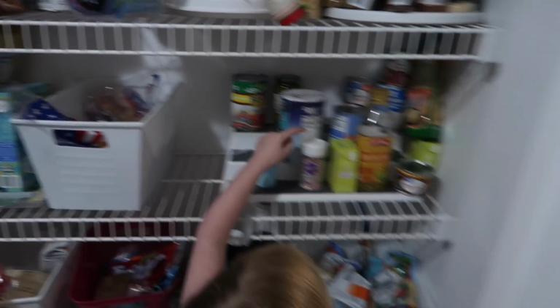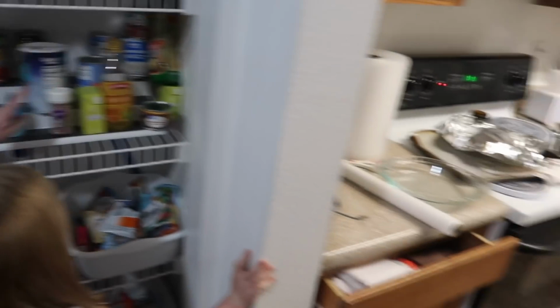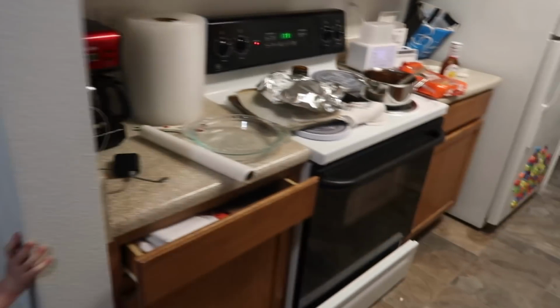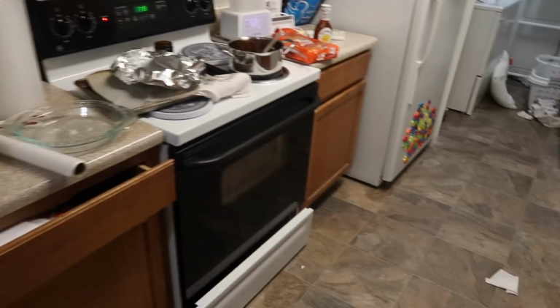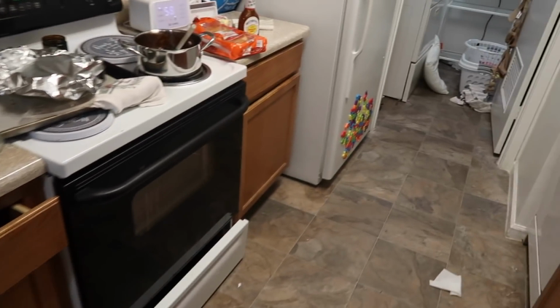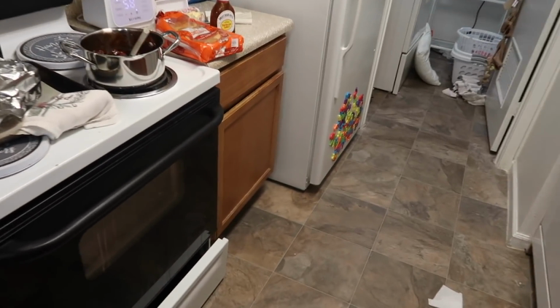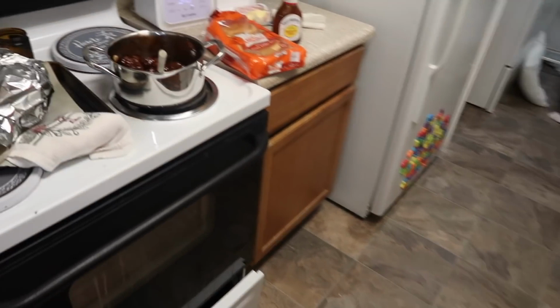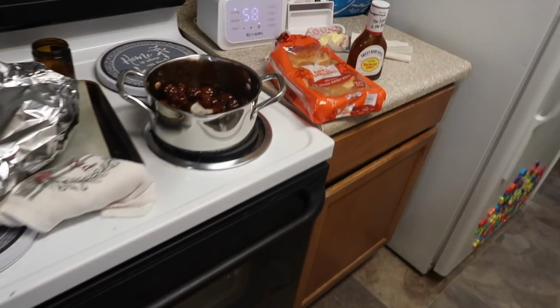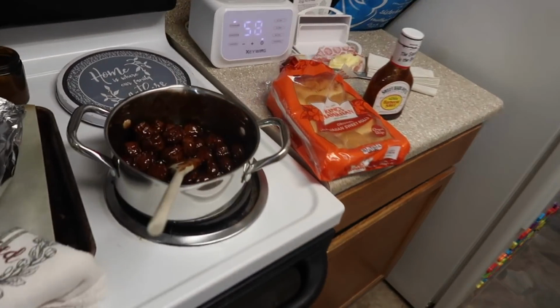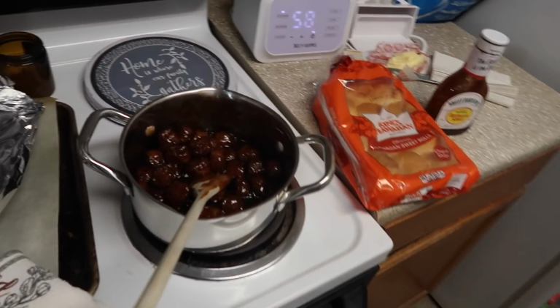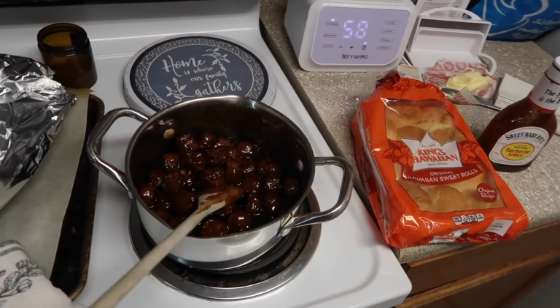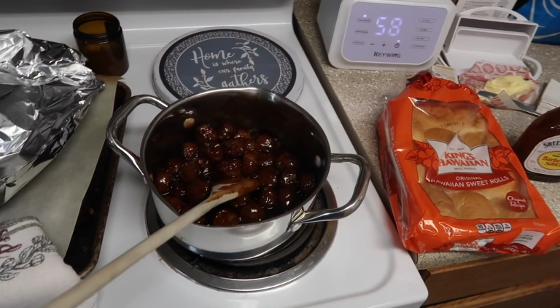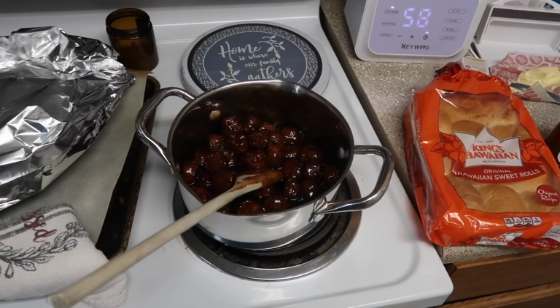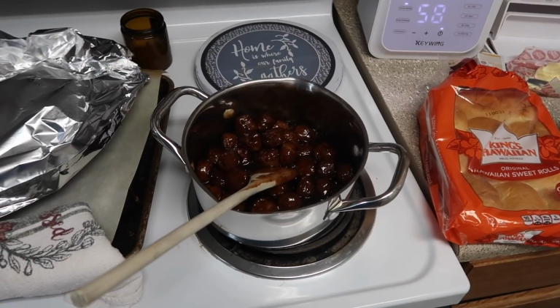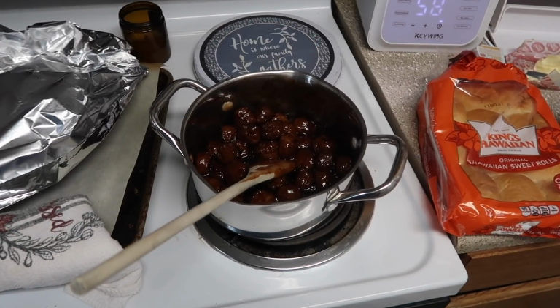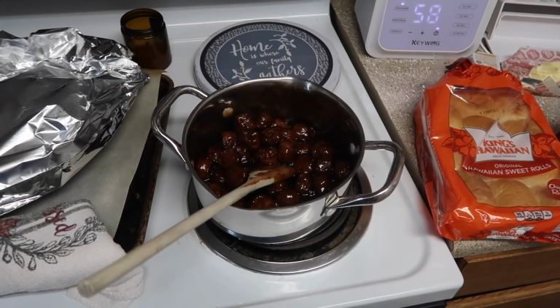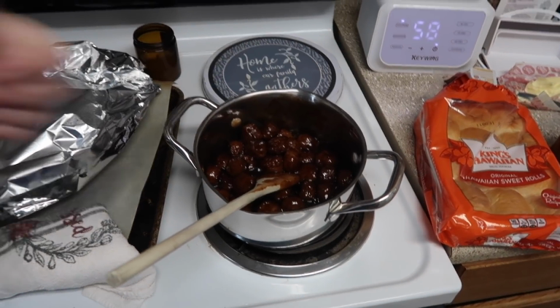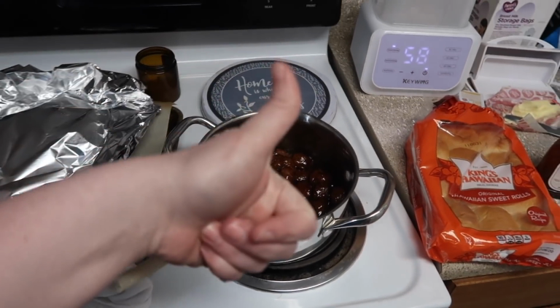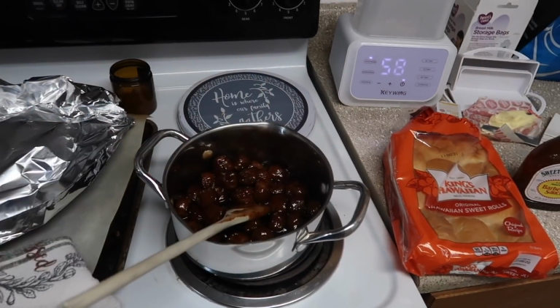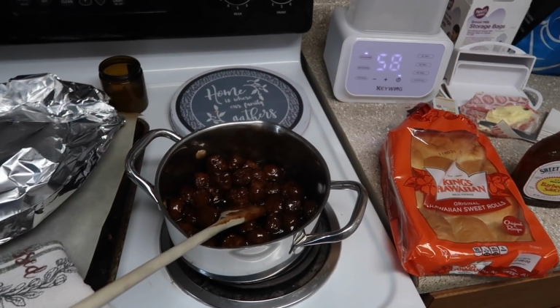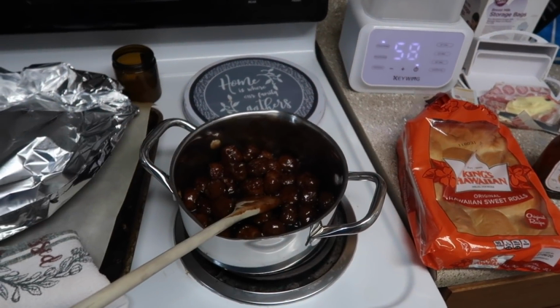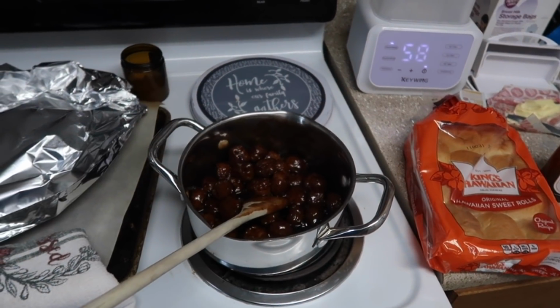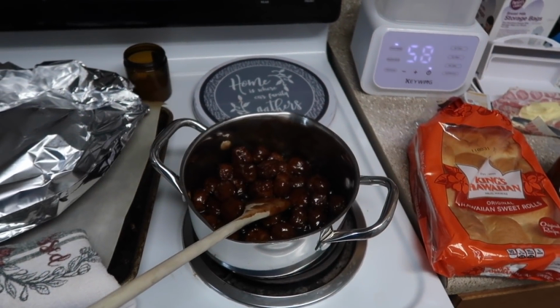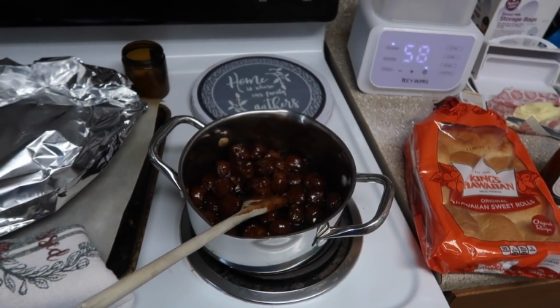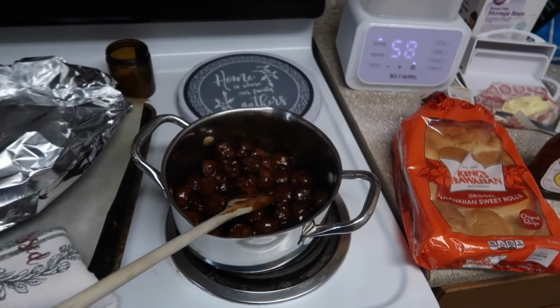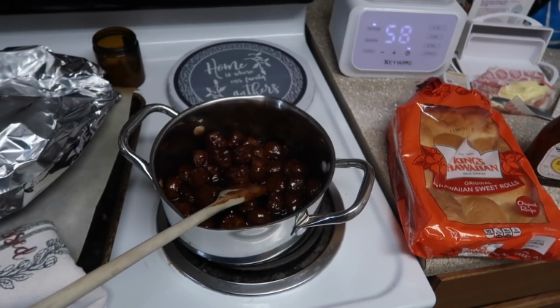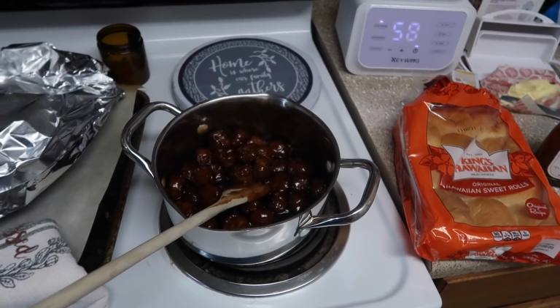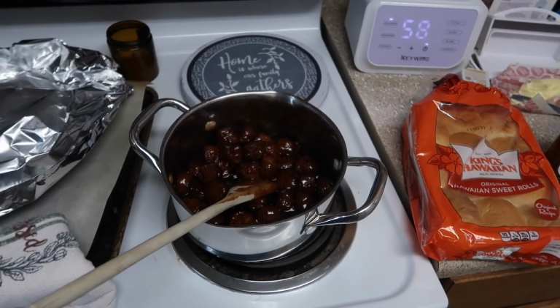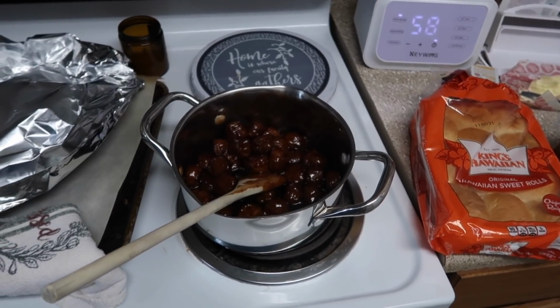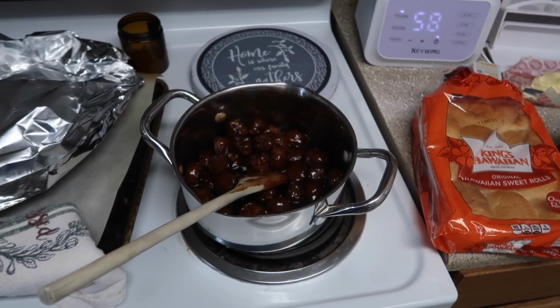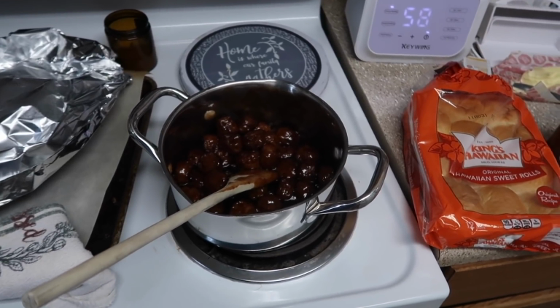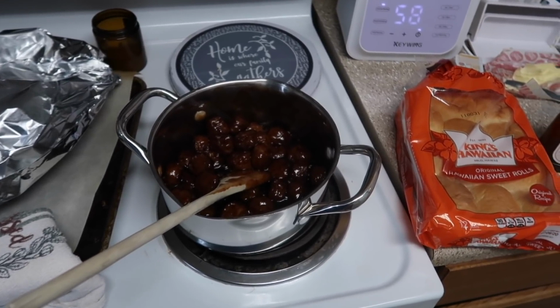That is going to be it for our freezer eat-up moving challenge. Thank y'all for hanging out with us — I hope you enjoyed. If you did, make sure you give this video a big thumbs up. I'm going to go get a crying baby. Love you guys. Please subscribe if you're new. We'll see you all later, bye!